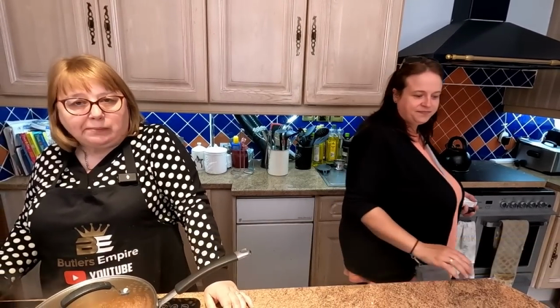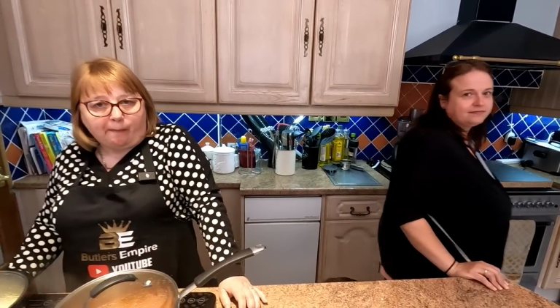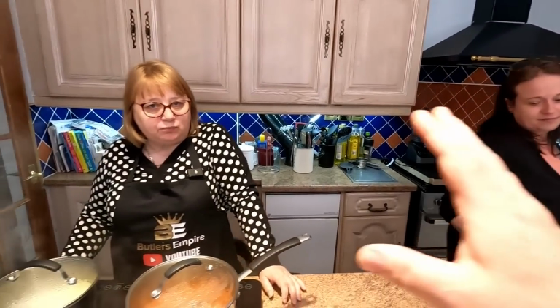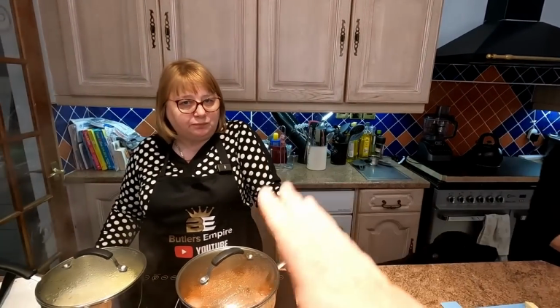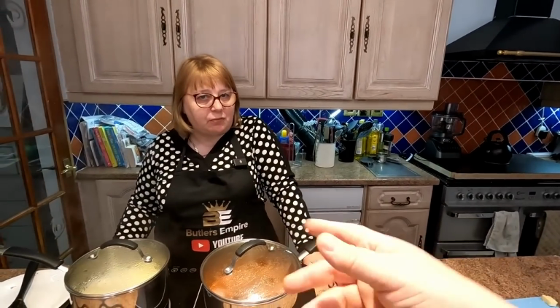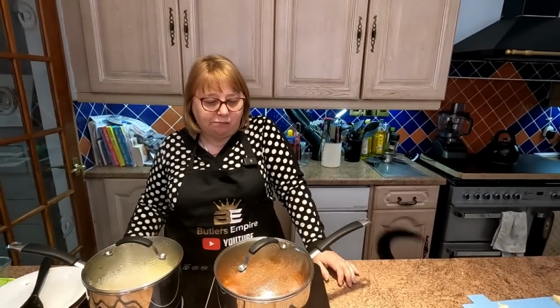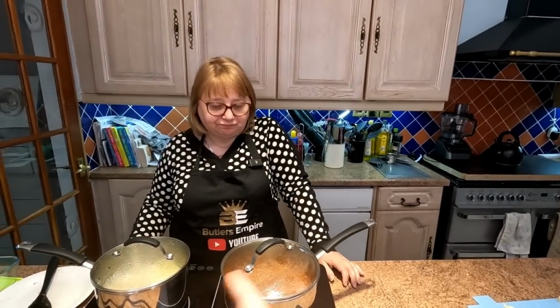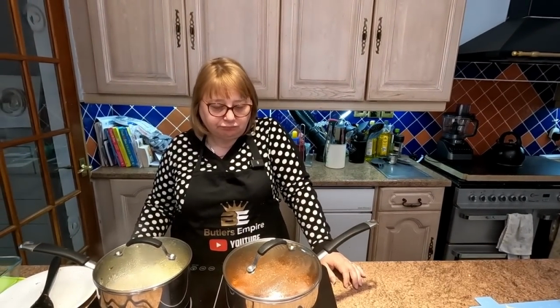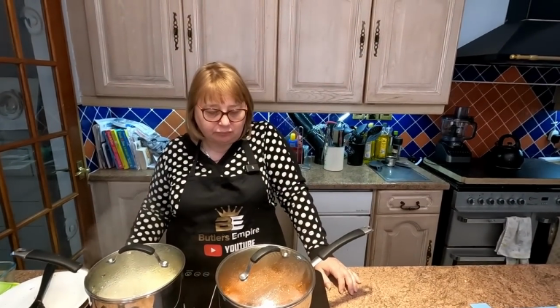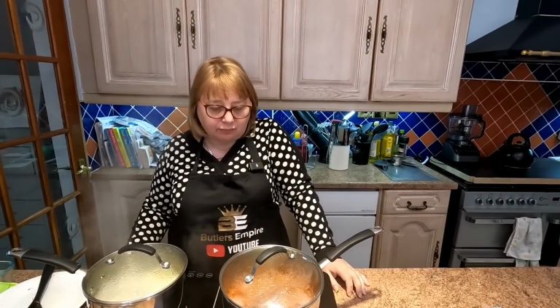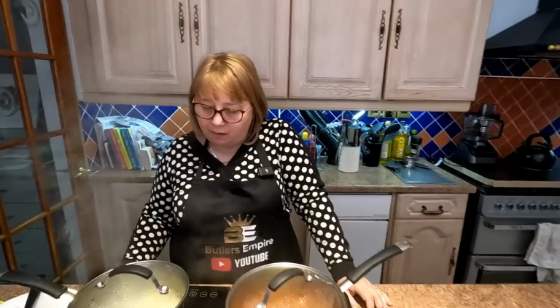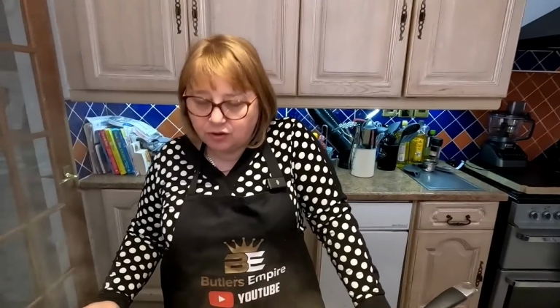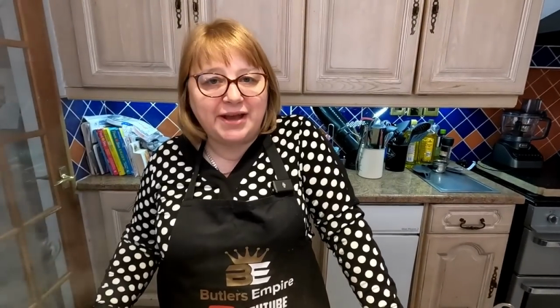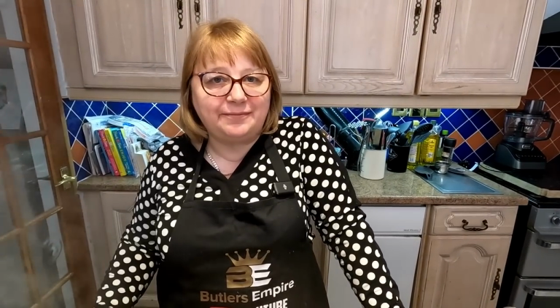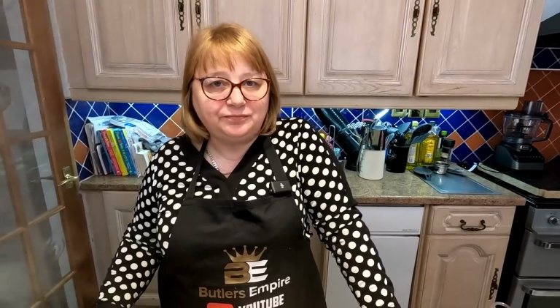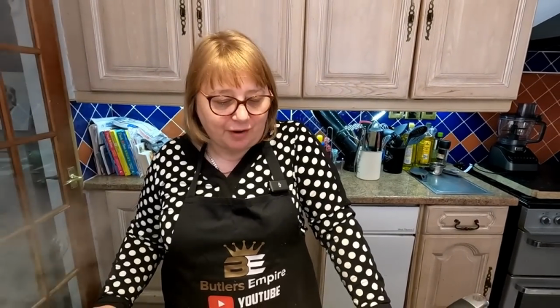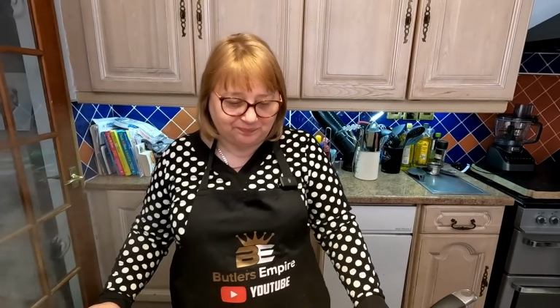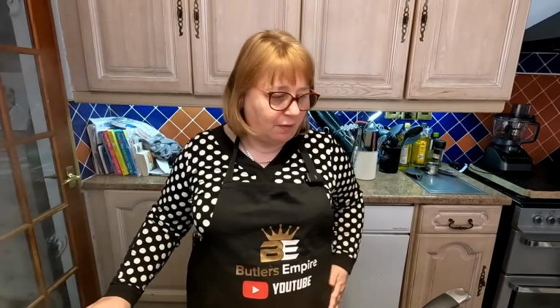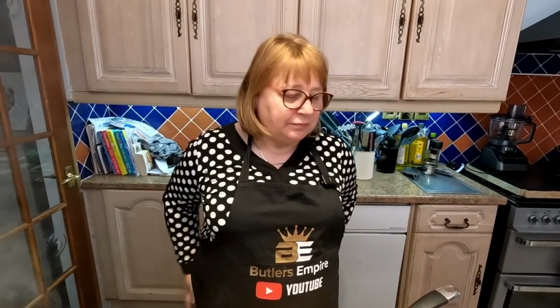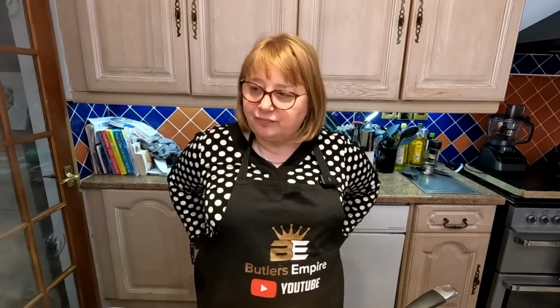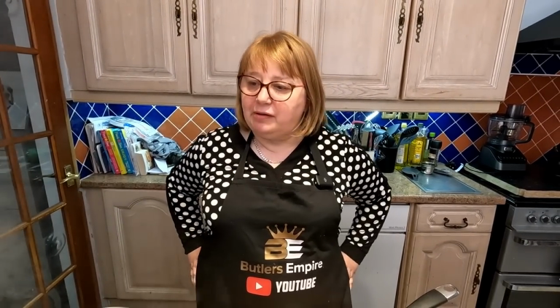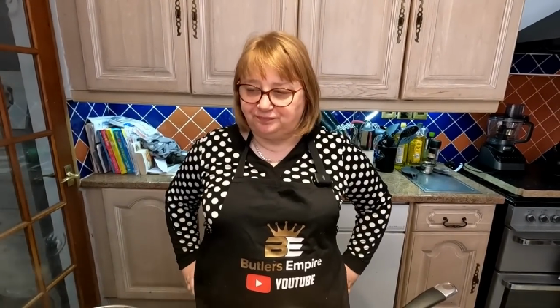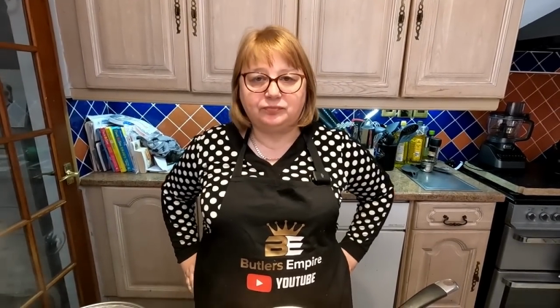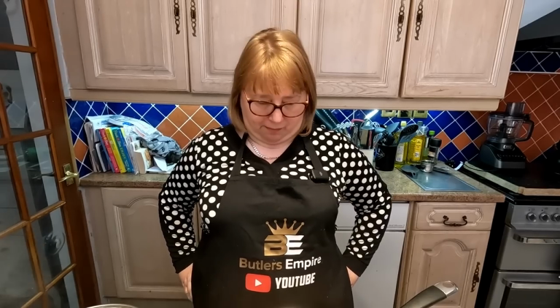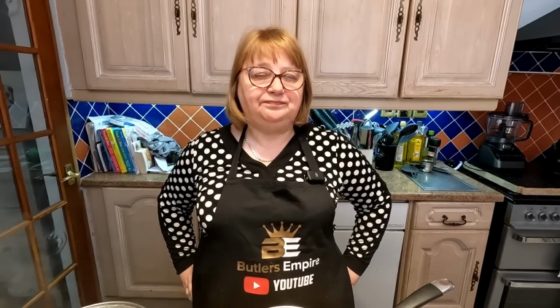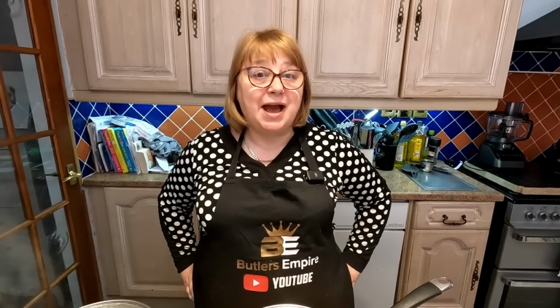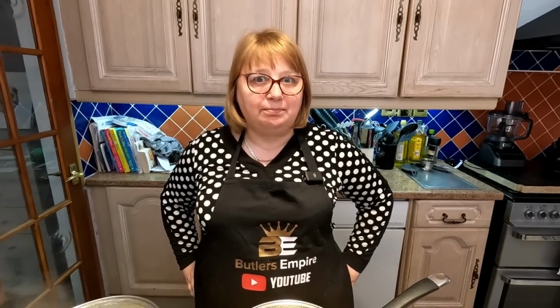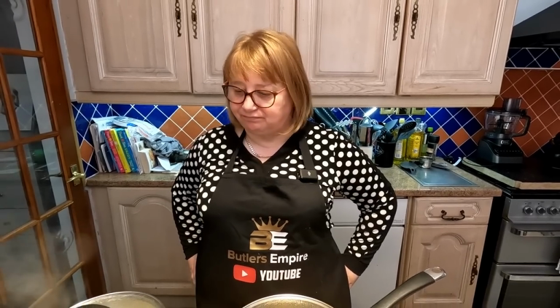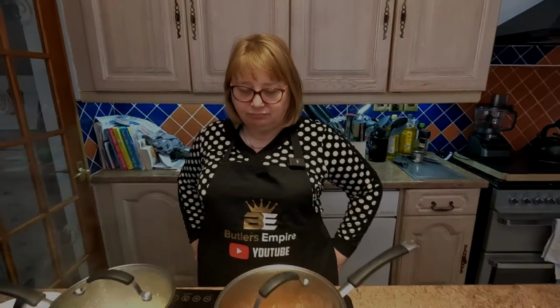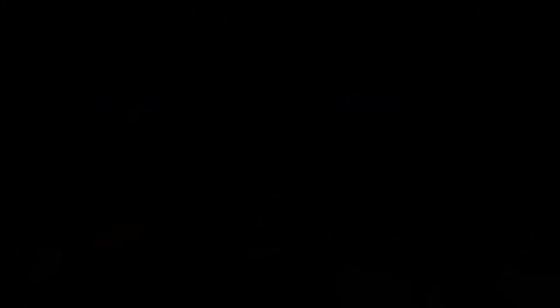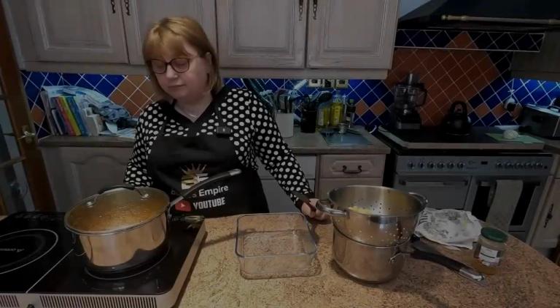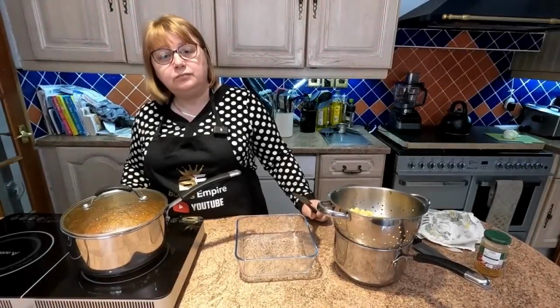We'll wait till this cooks a bit more, then we'll put it in the bowl, cover it with mozzarella cheese and salt and pepper, and whack it in the air fryer. Yum yum!